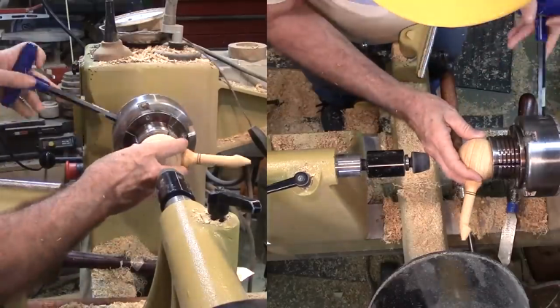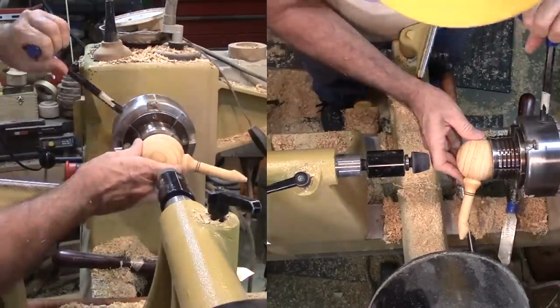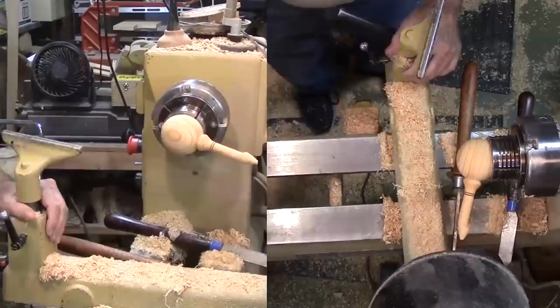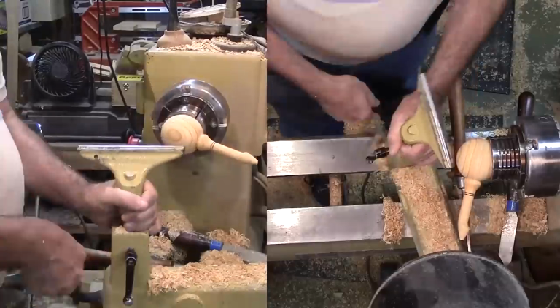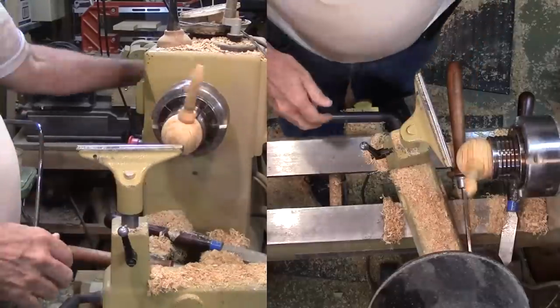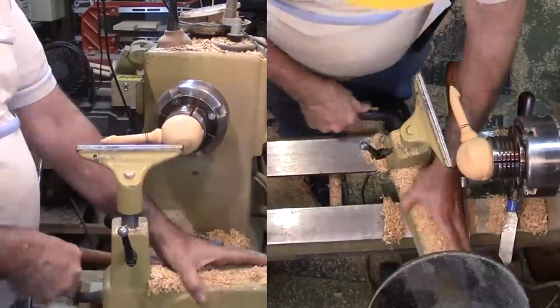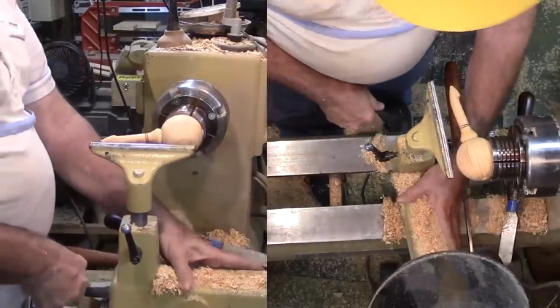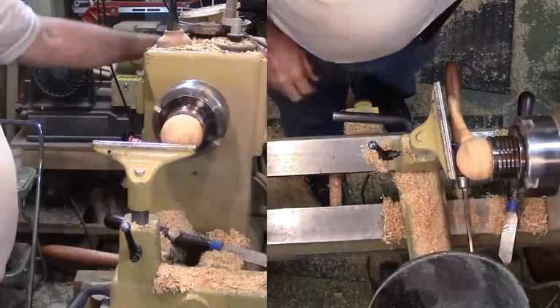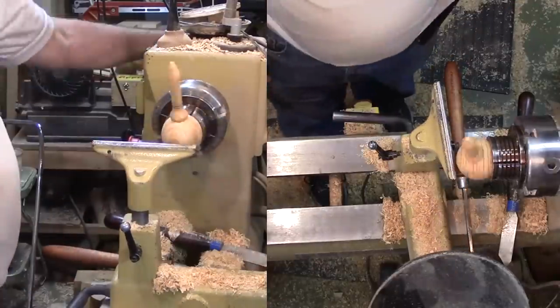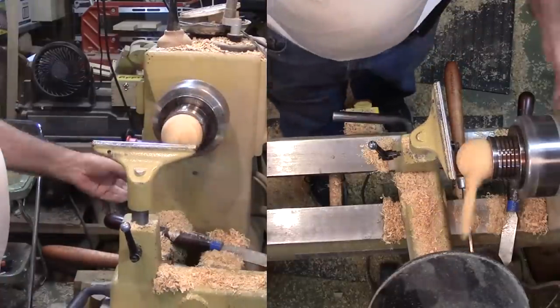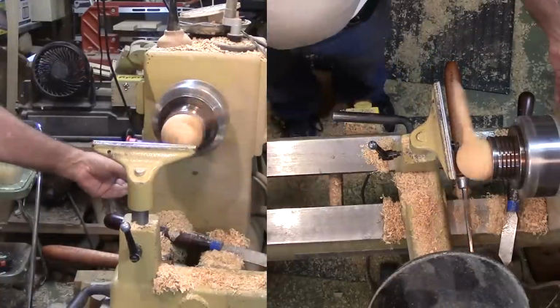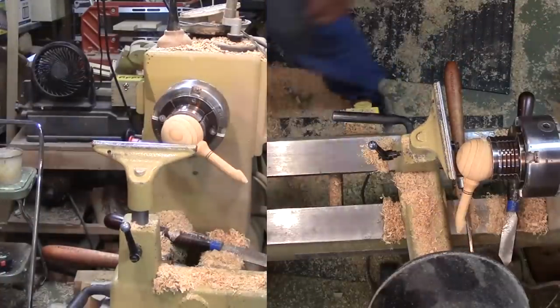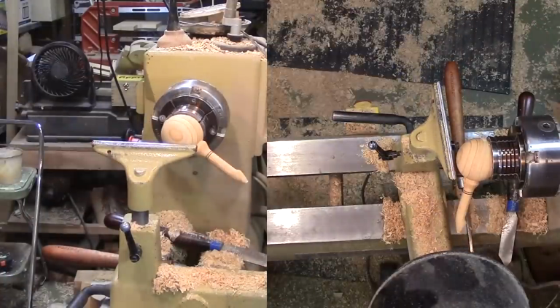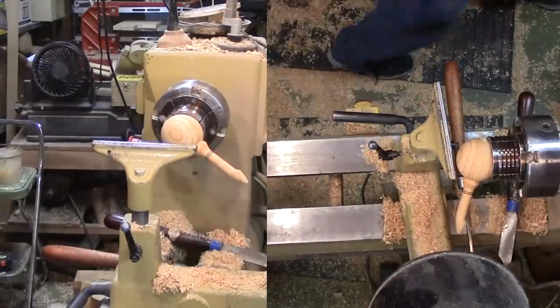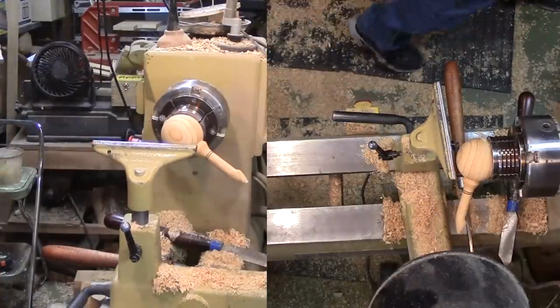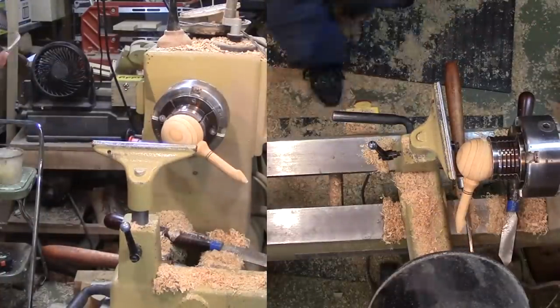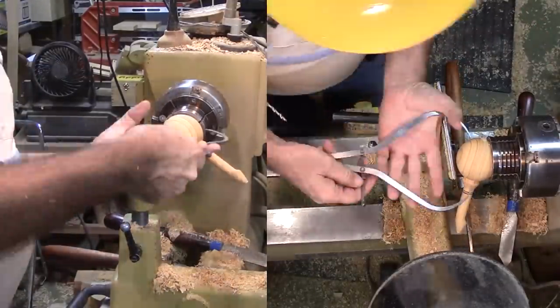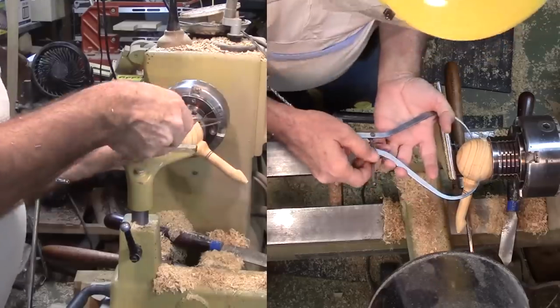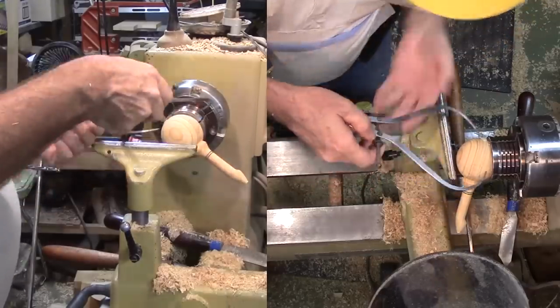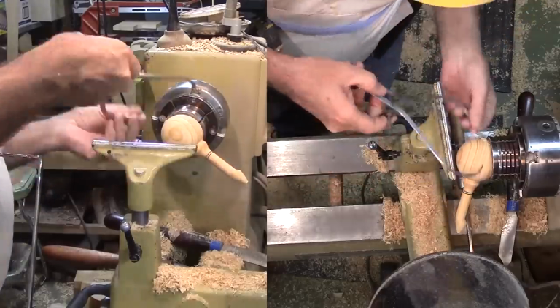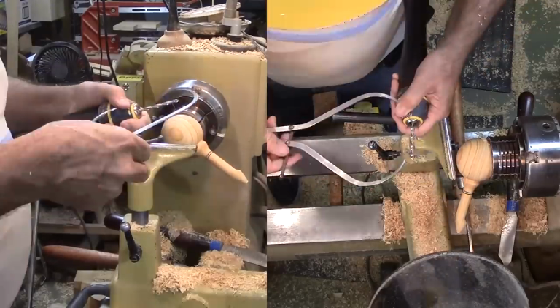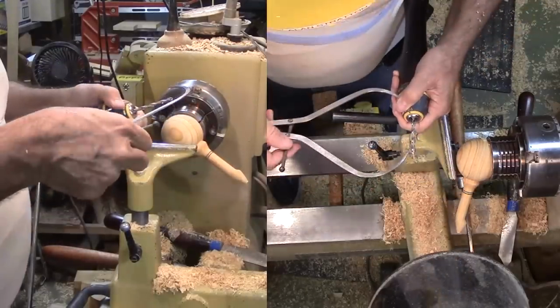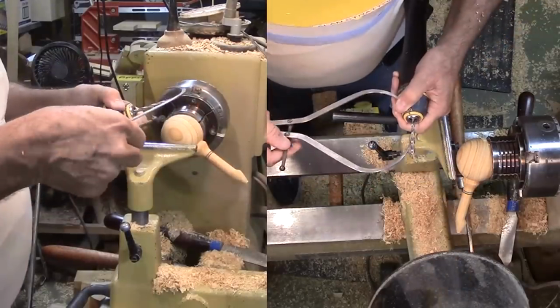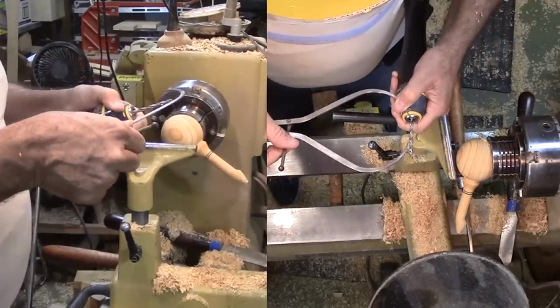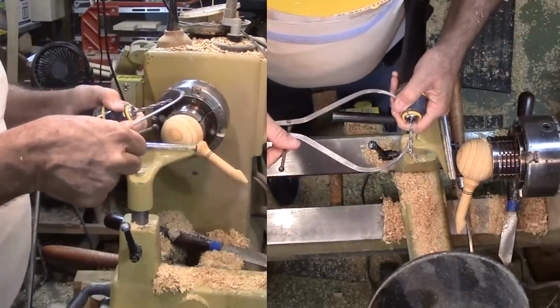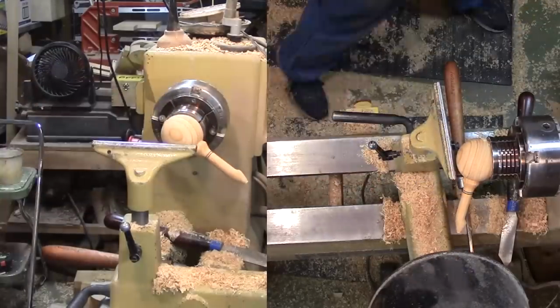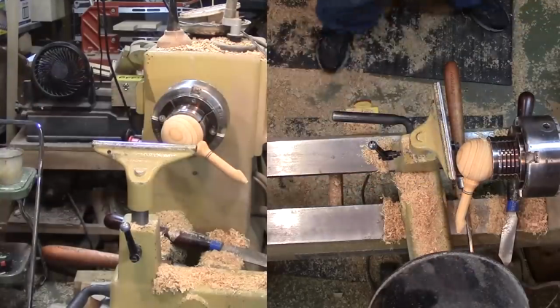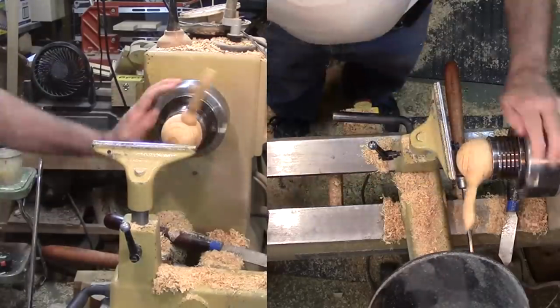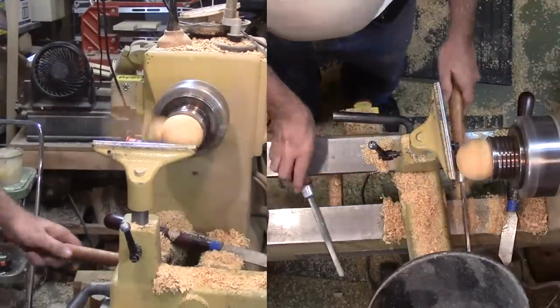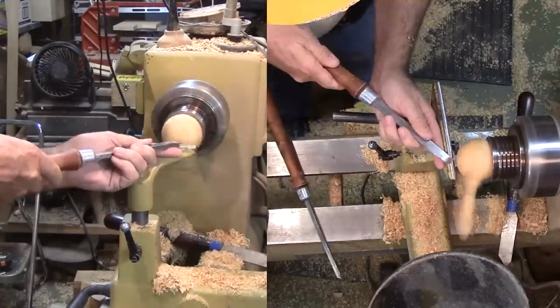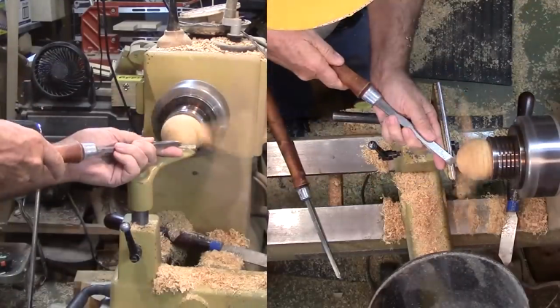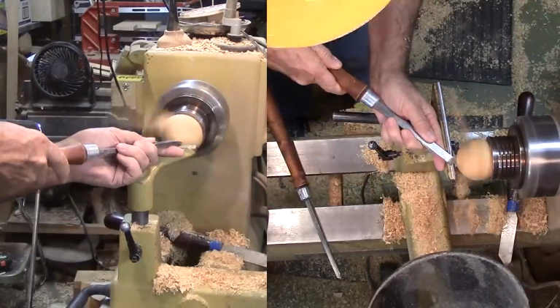Next I need a depth hole just shy of the diameter. After setting the depth on the drill, I'll mark the hole's center with a skew to guide the bit, then drill out the hole.